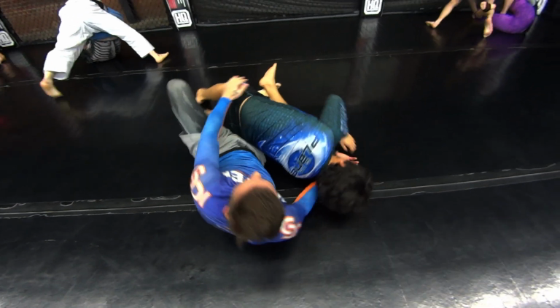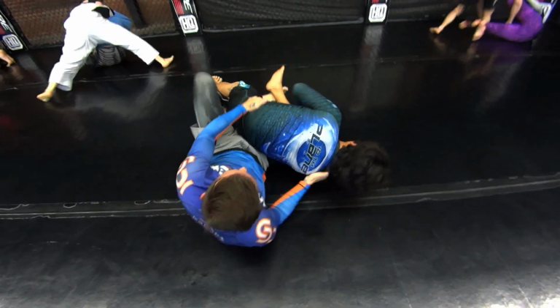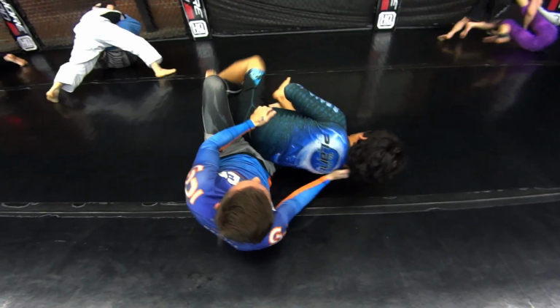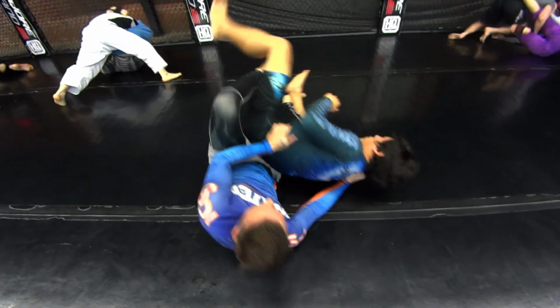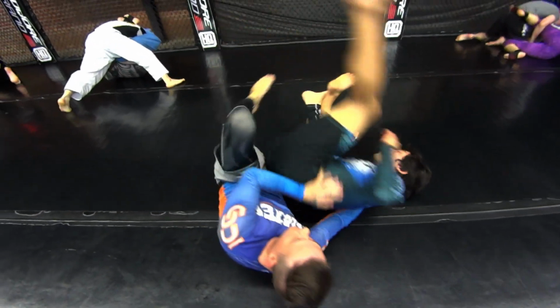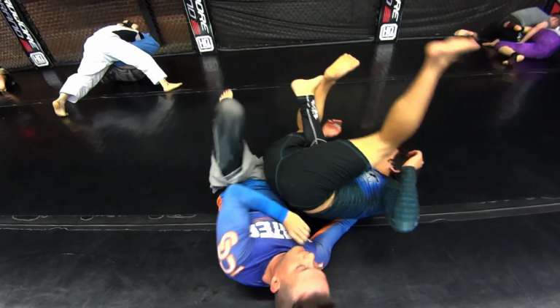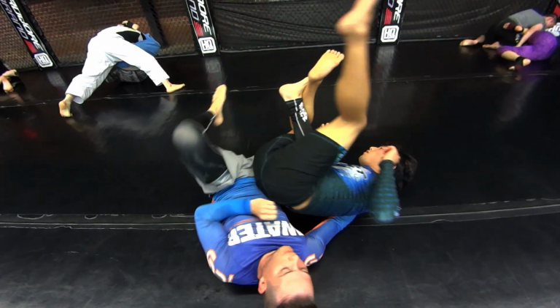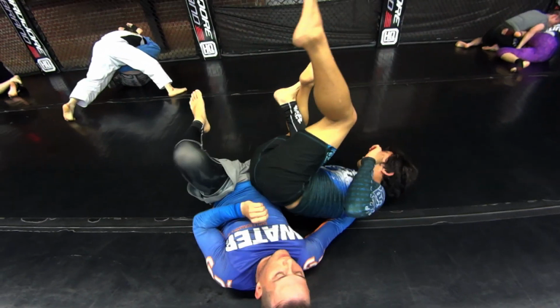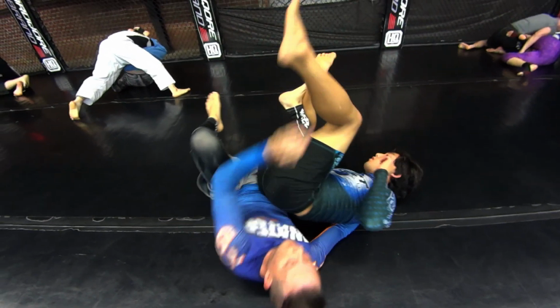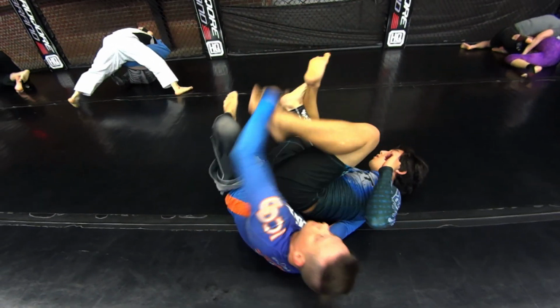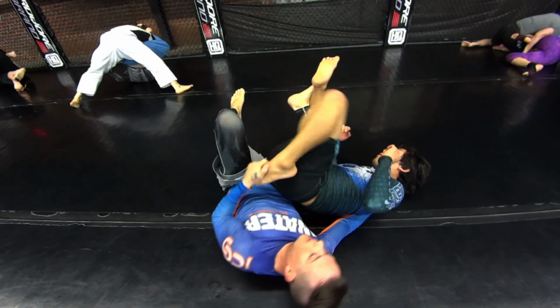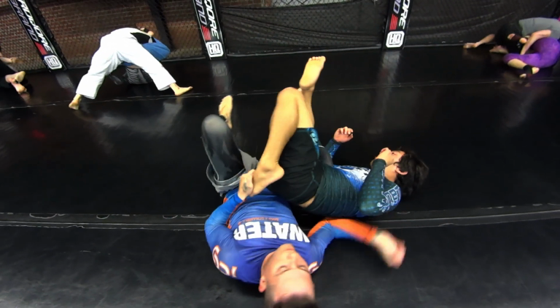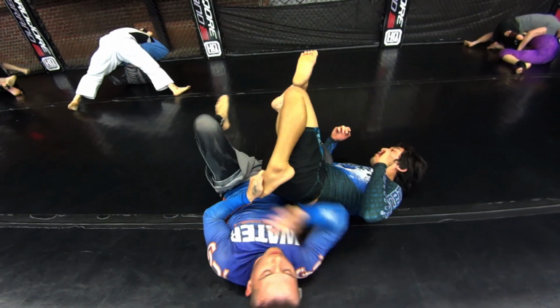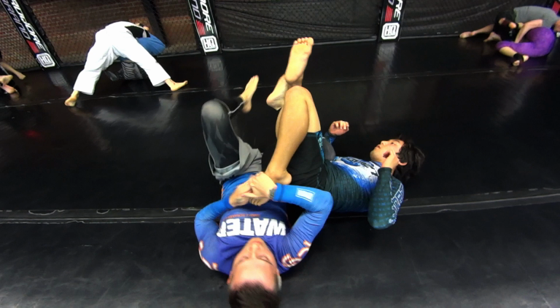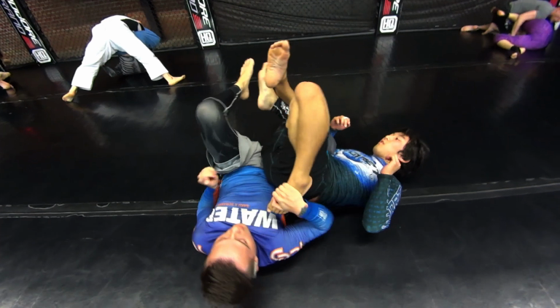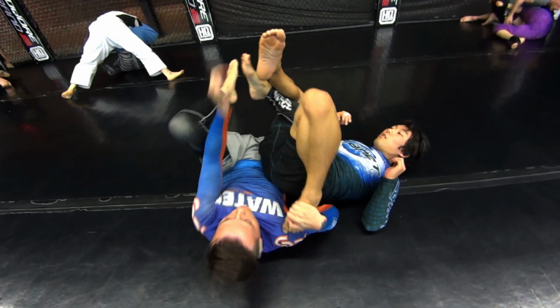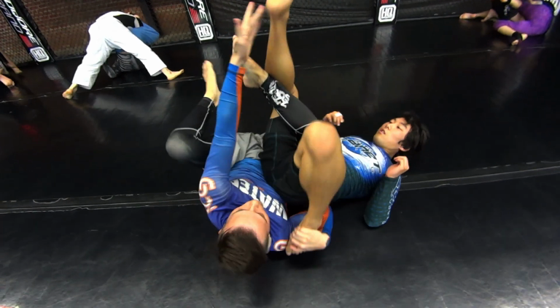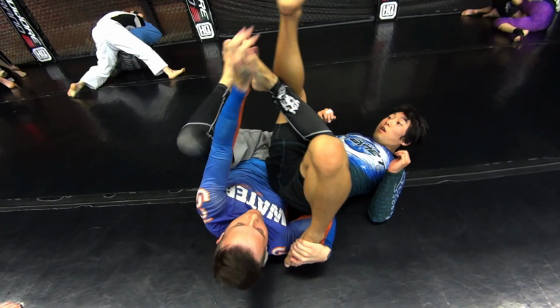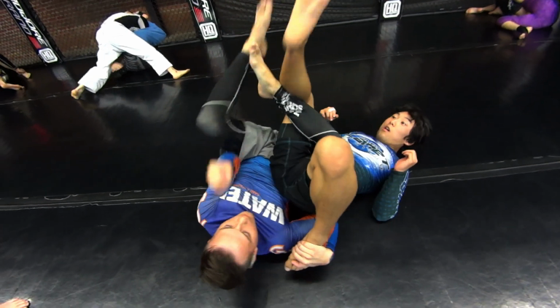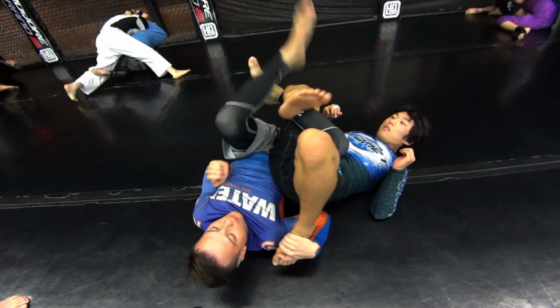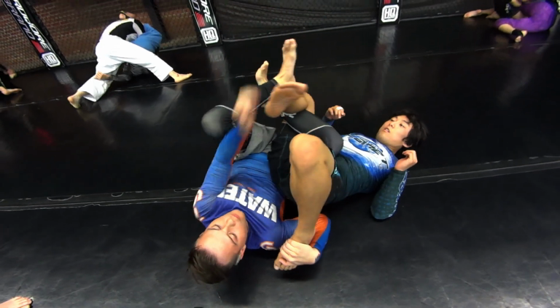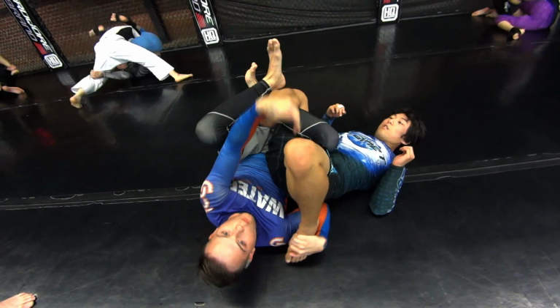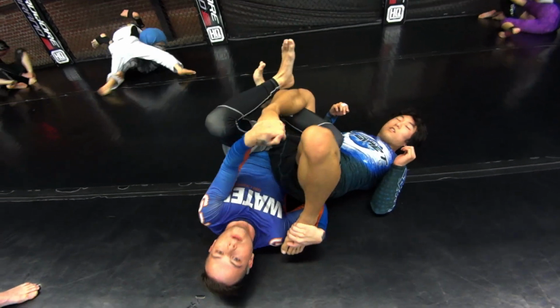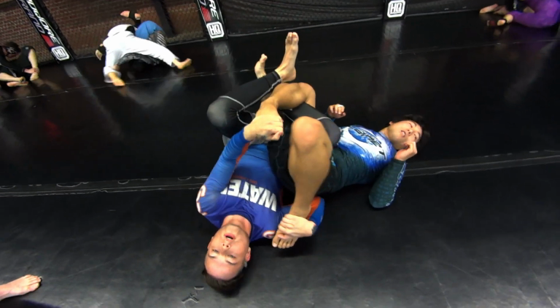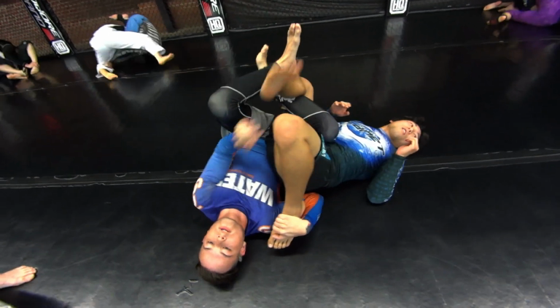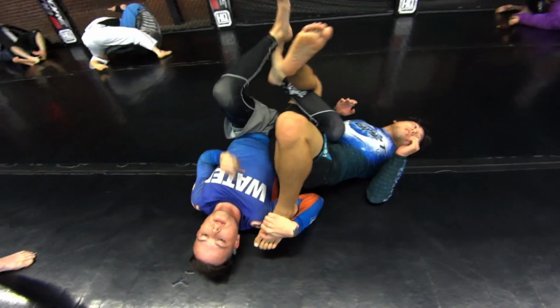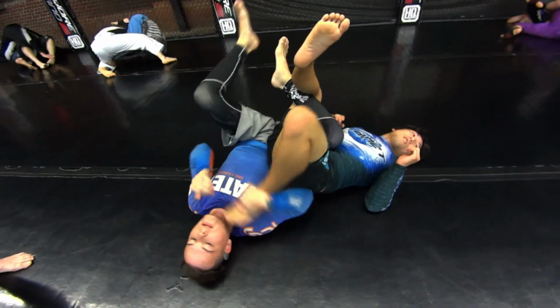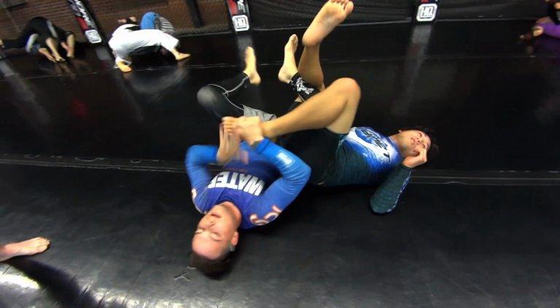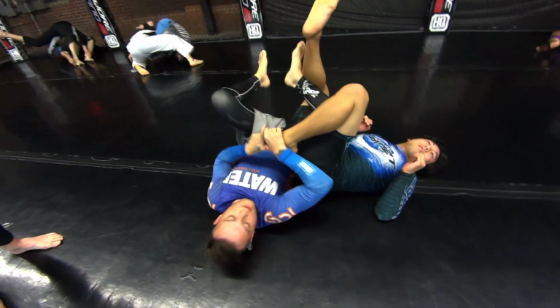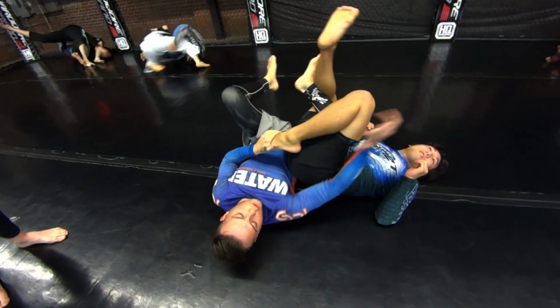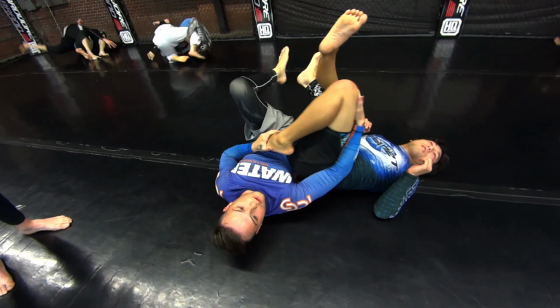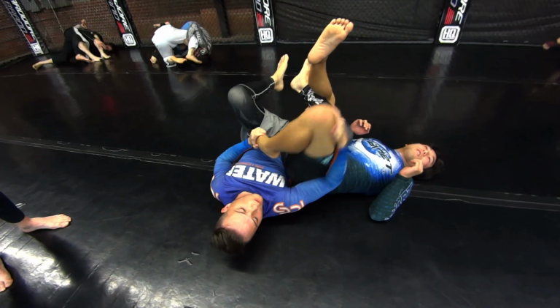Or once you limp knee and you're here, grab the foot and start working your truck submissions or your truck controls.